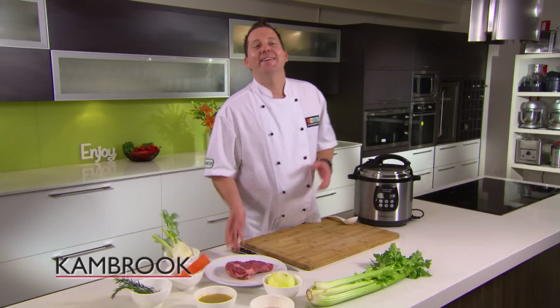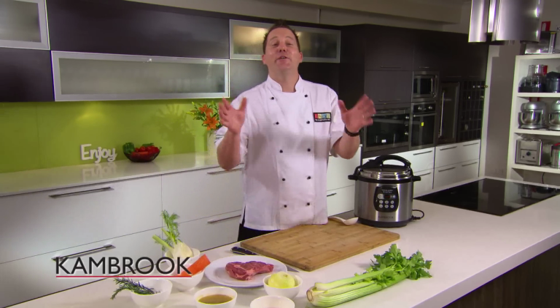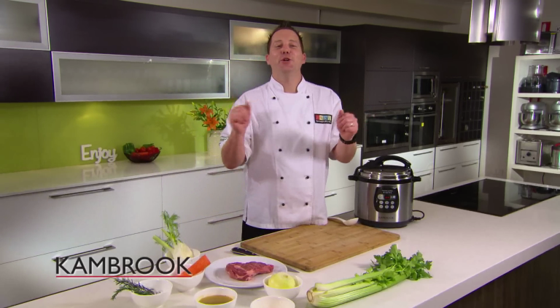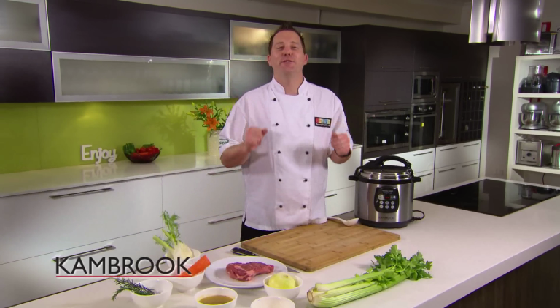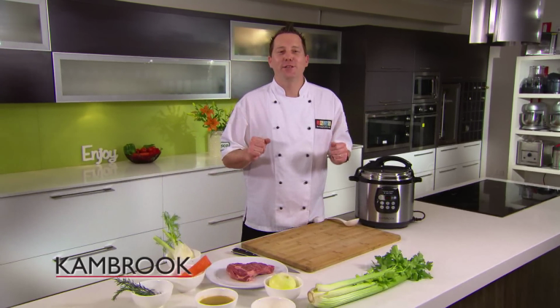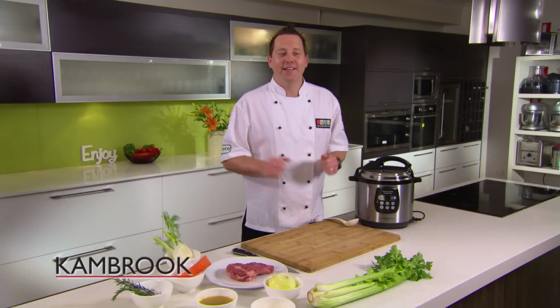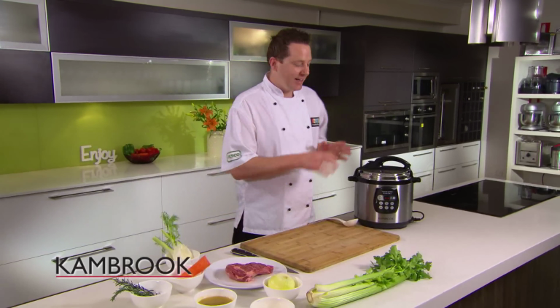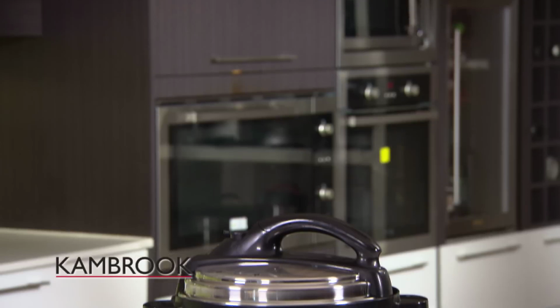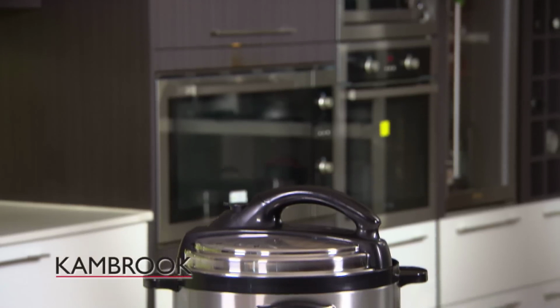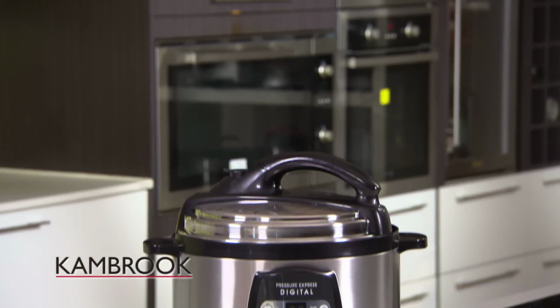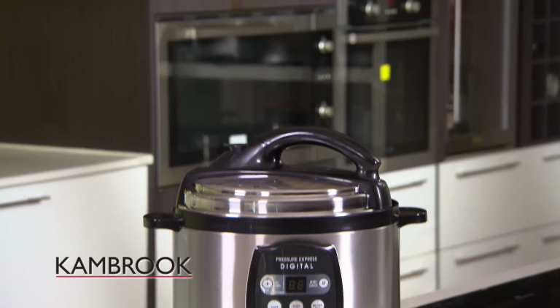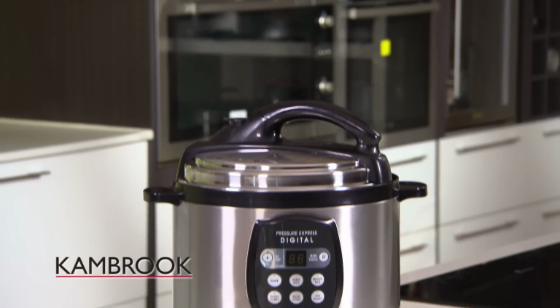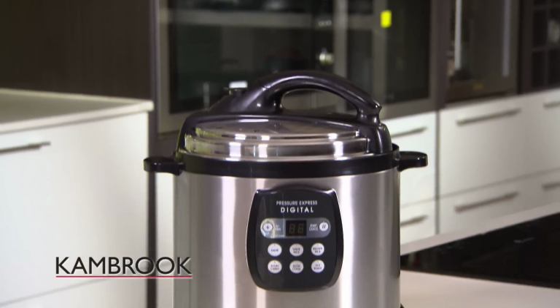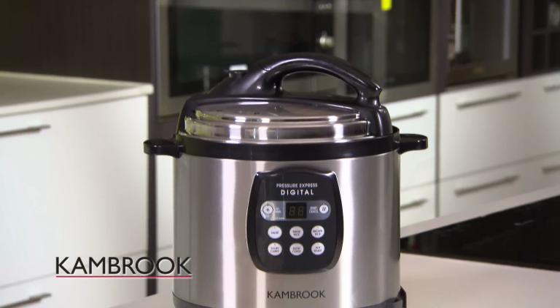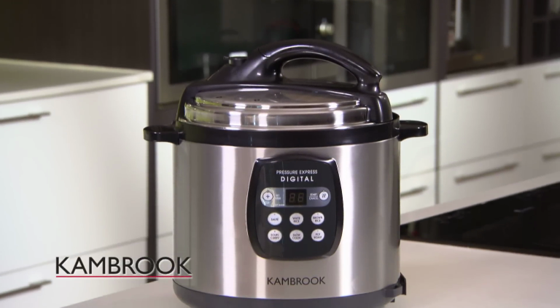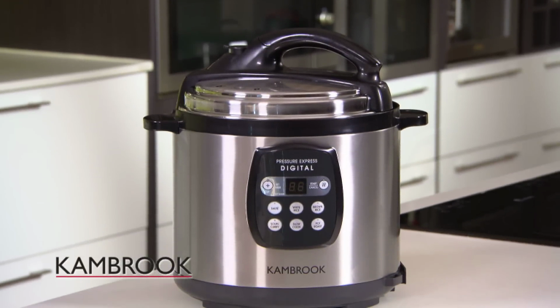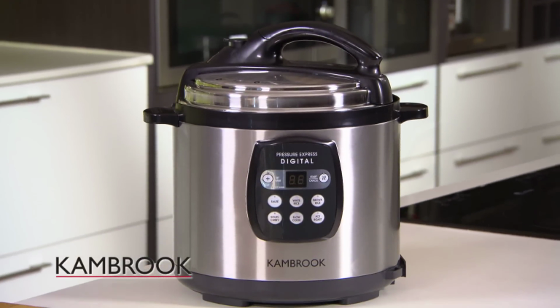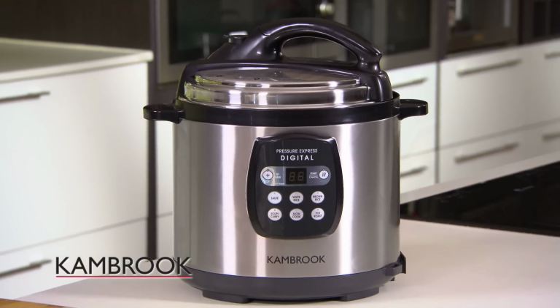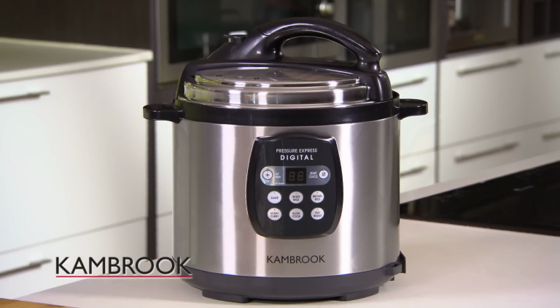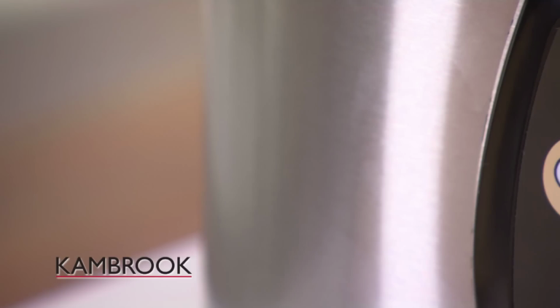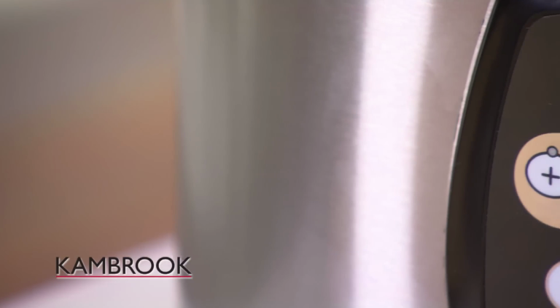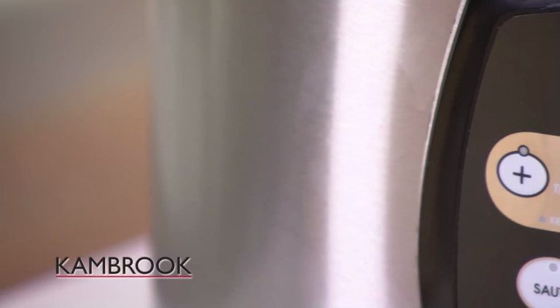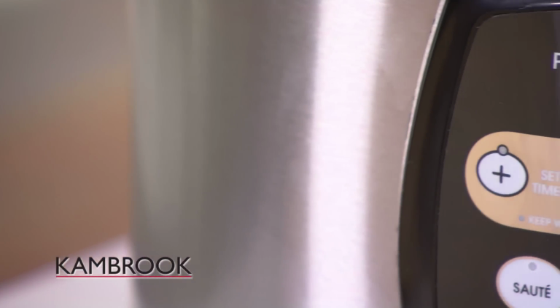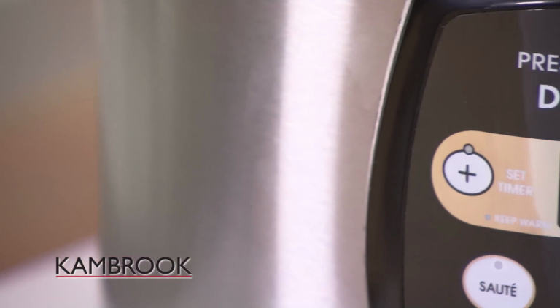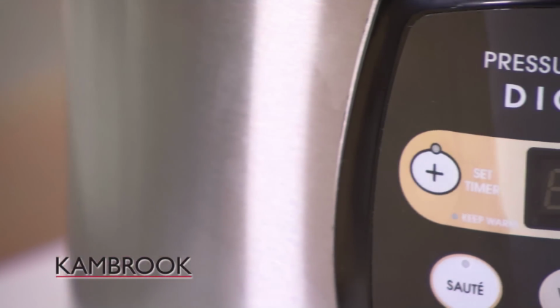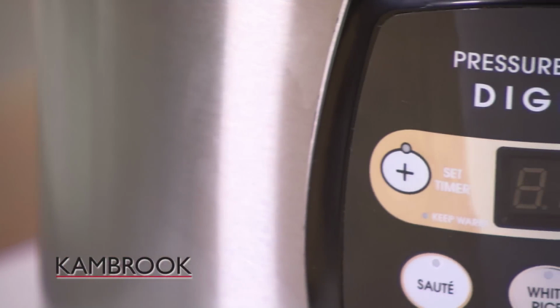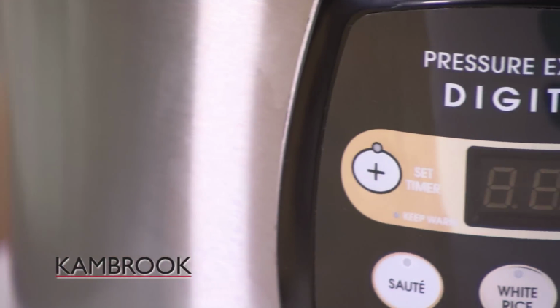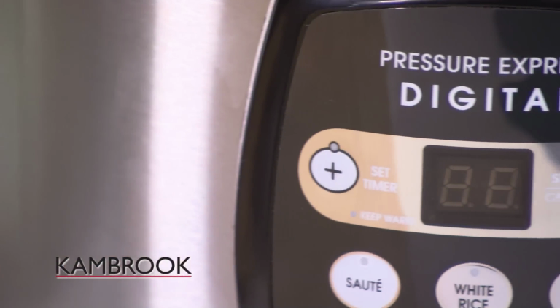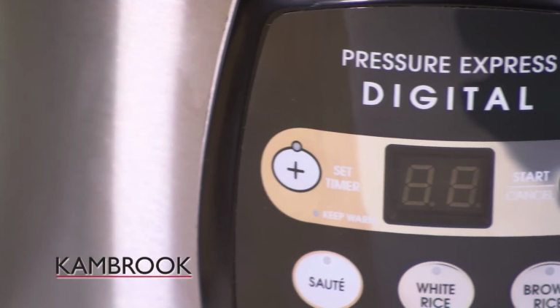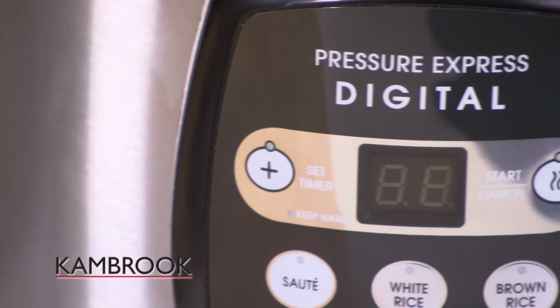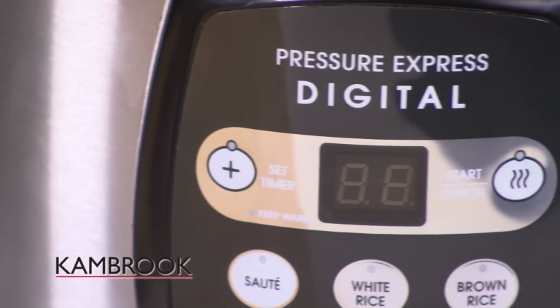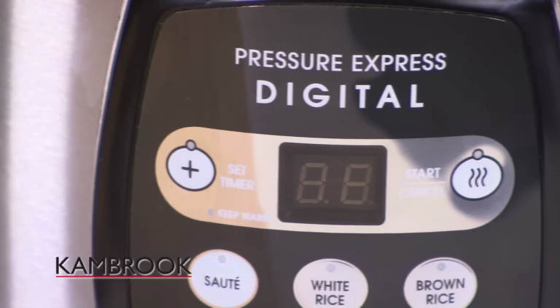Now if you're looking for versatility, this is the cooker for you. It sautés, it slow cooks, and it pressure cooks. The Cambrook Pressure Express.